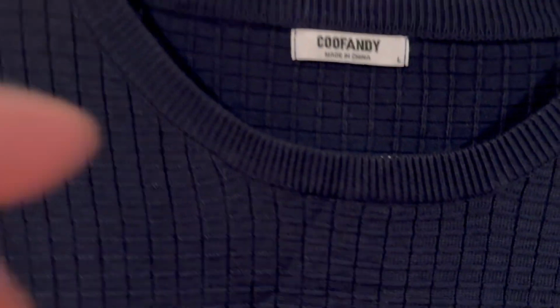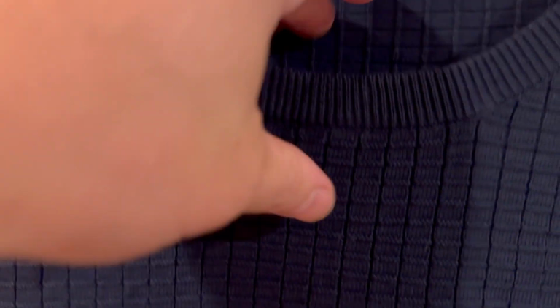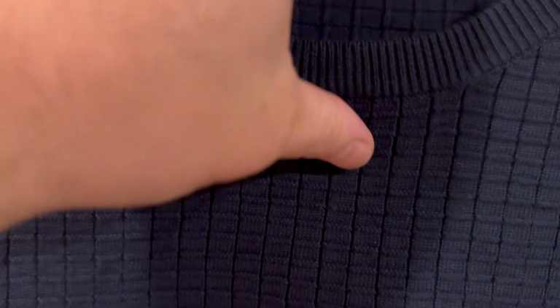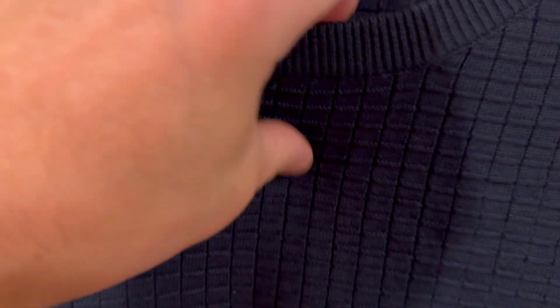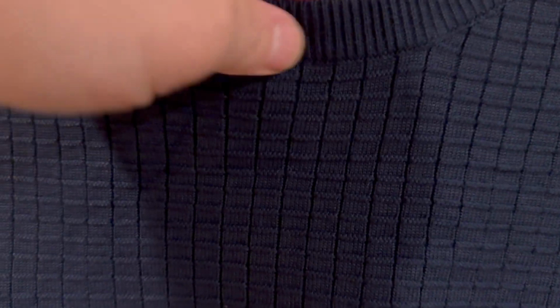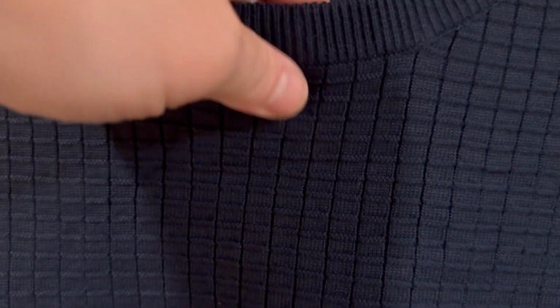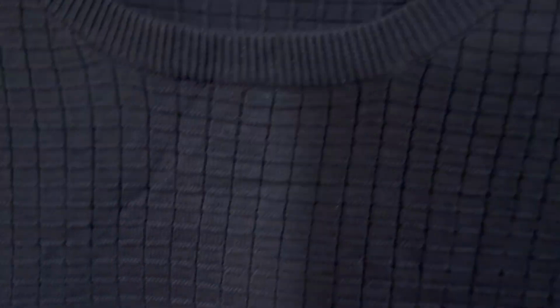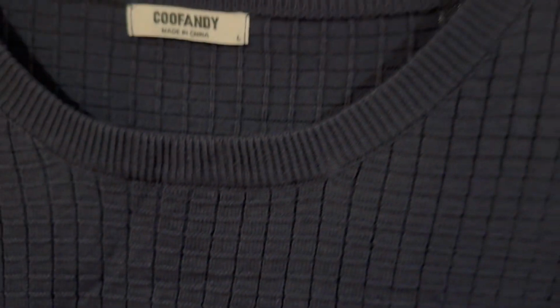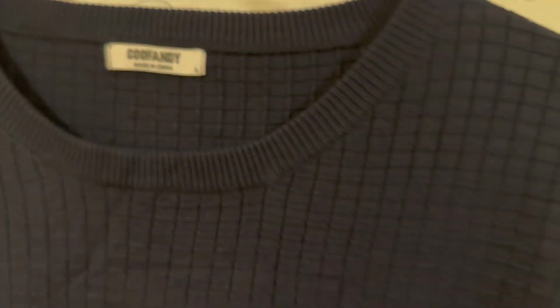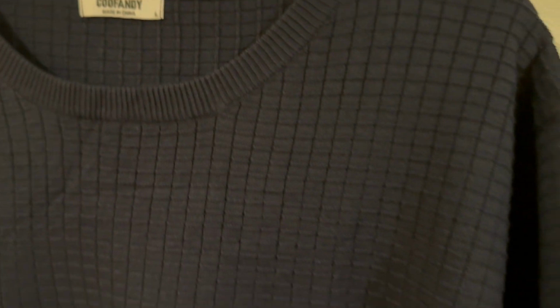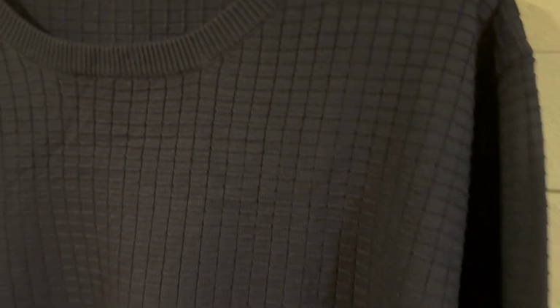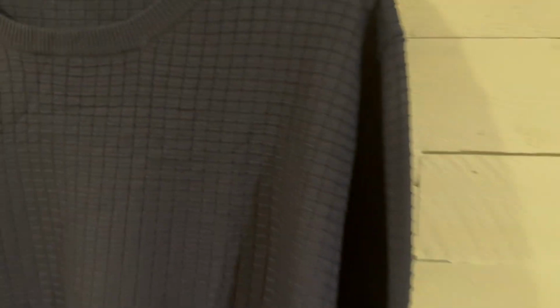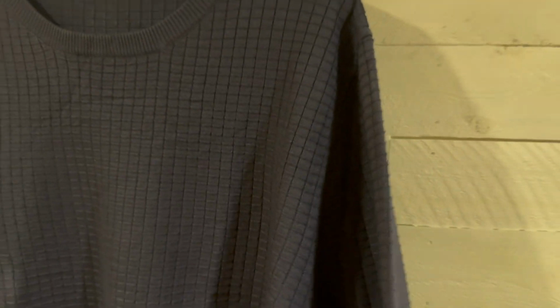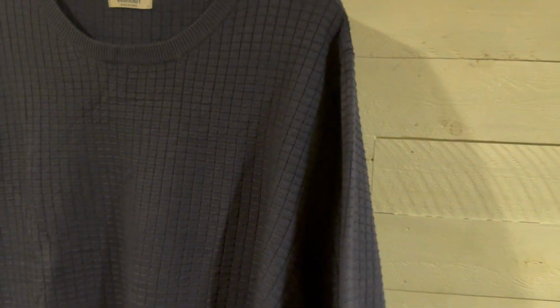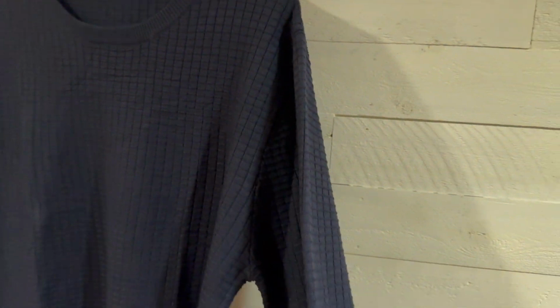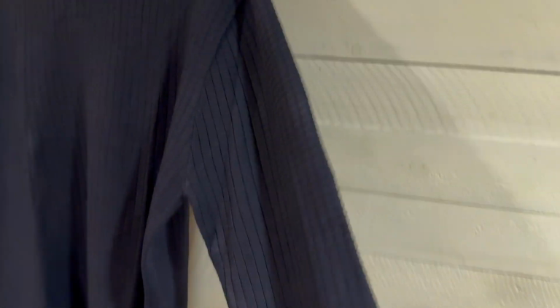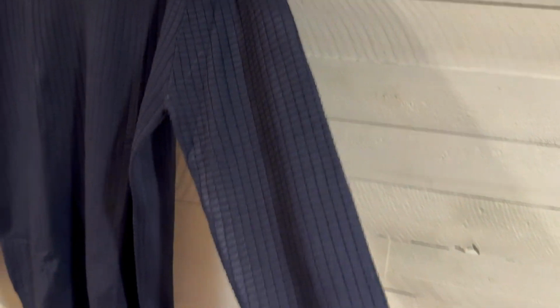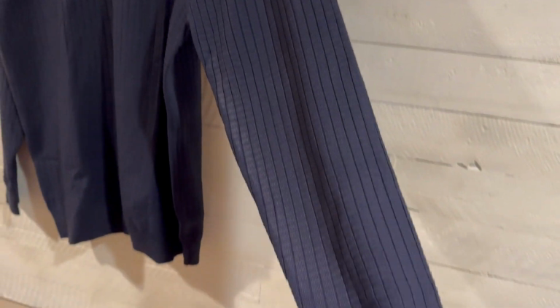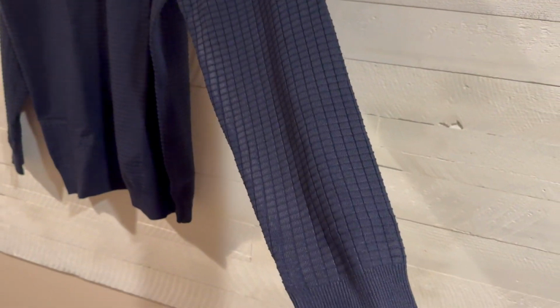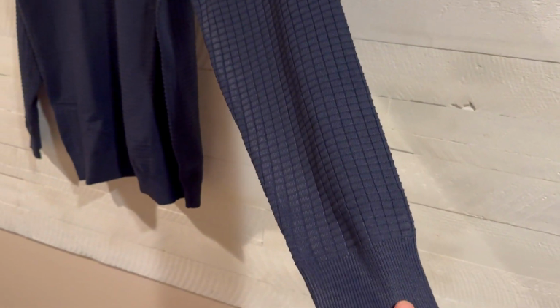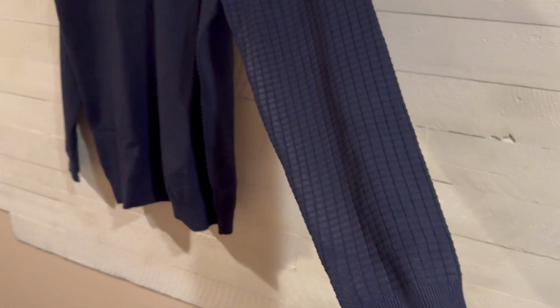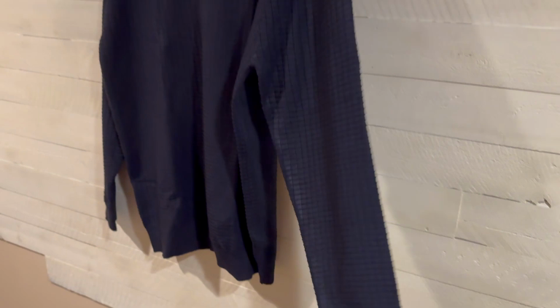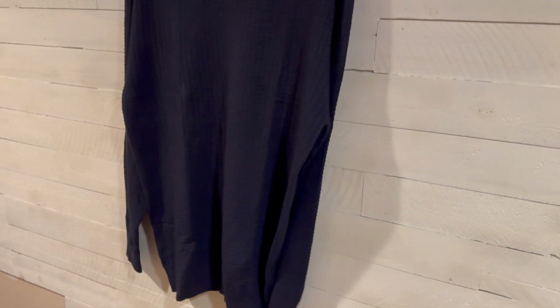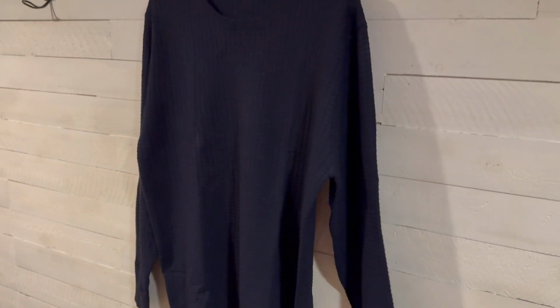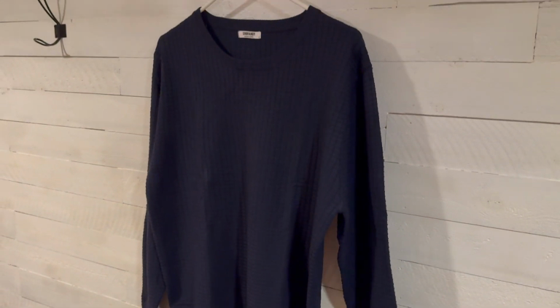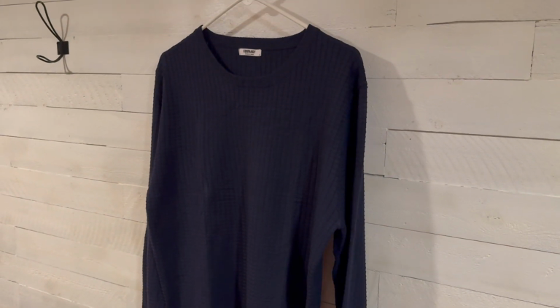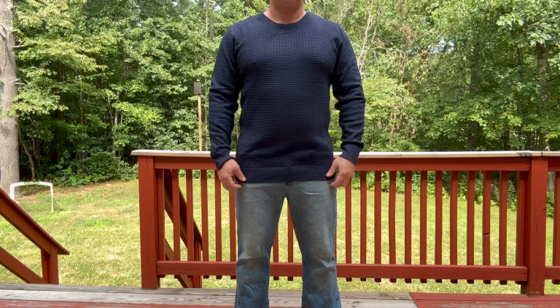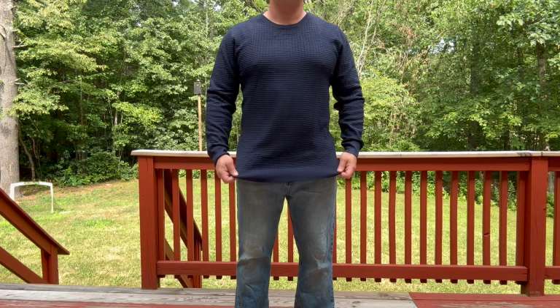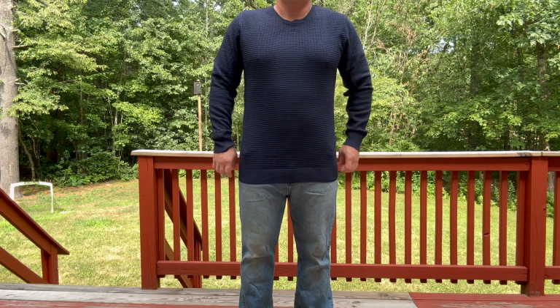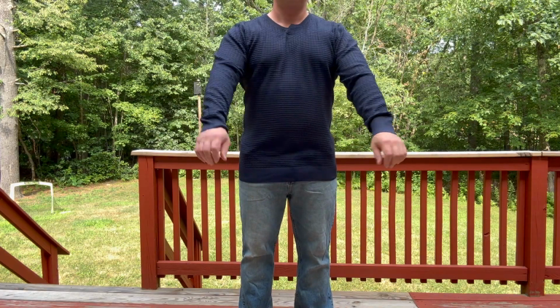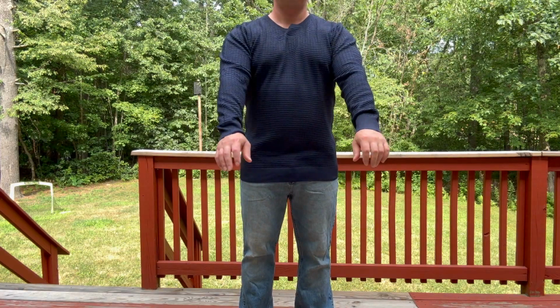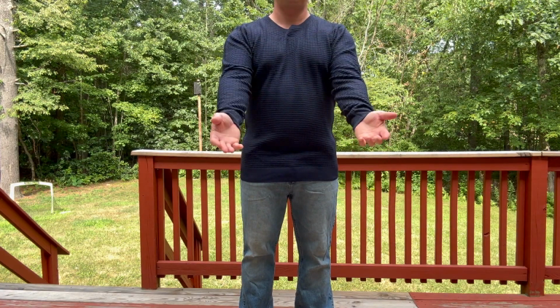It's got the crew neck and it's got a textured look to it, which I really like. Additionally, it's polyester and it's really lightweight, so it's going to be really functional. When it's cold in the winter you can layer up with it, or in the other months of the year just on its own.